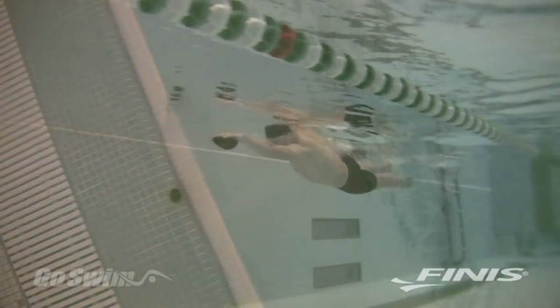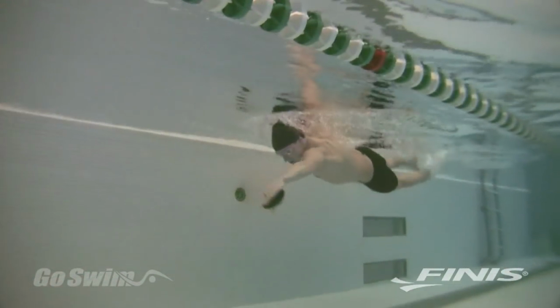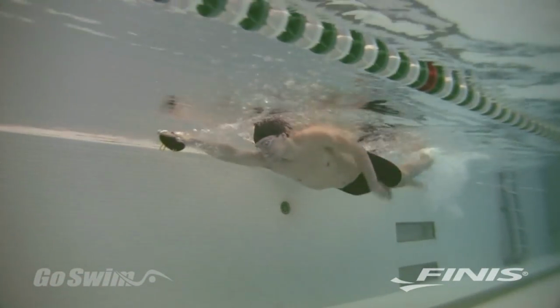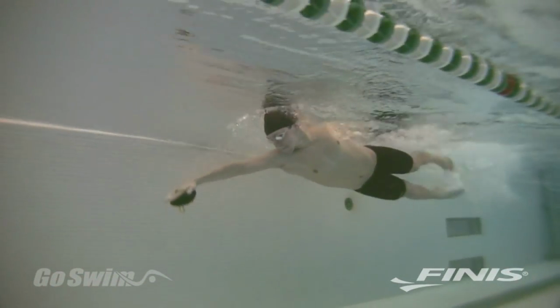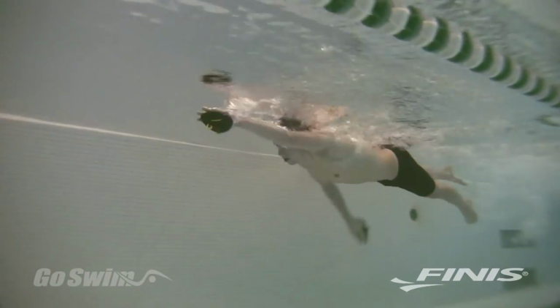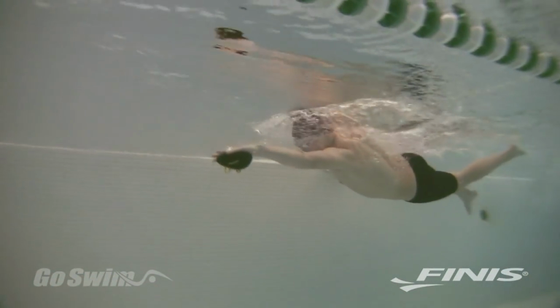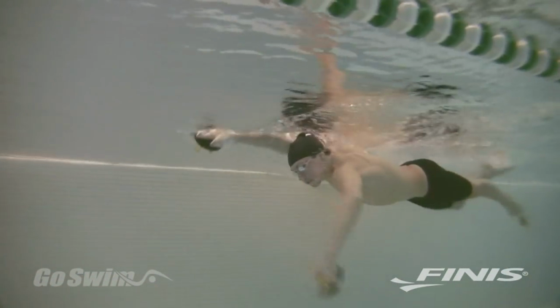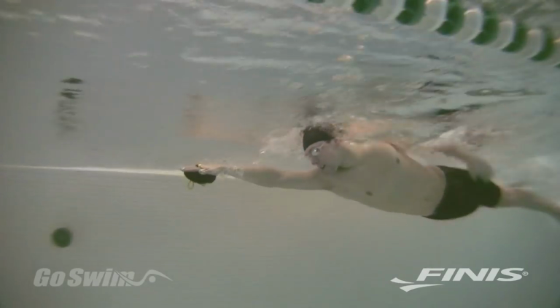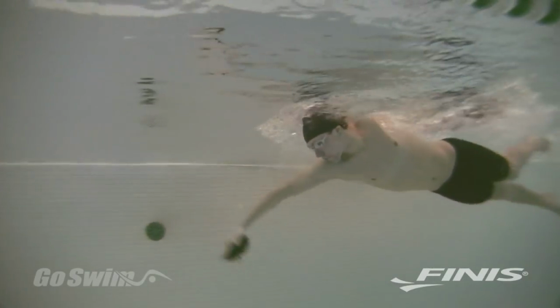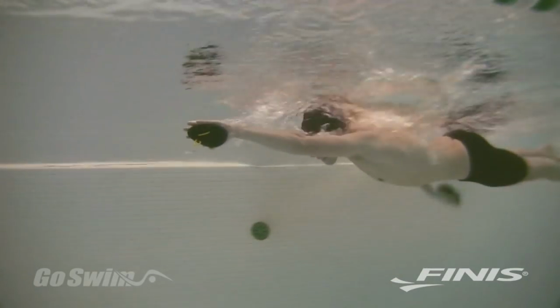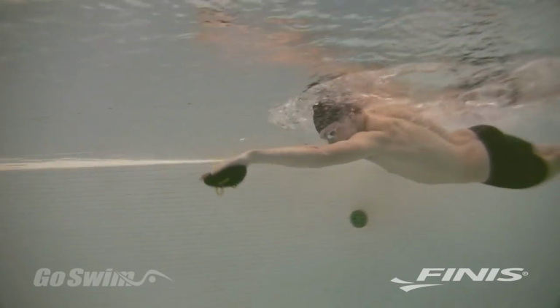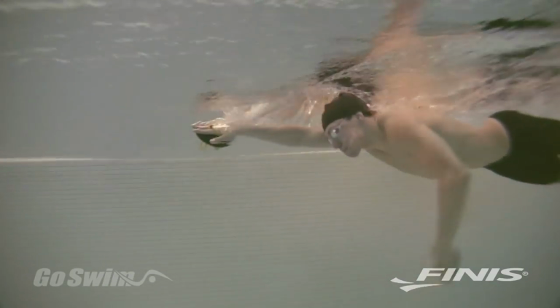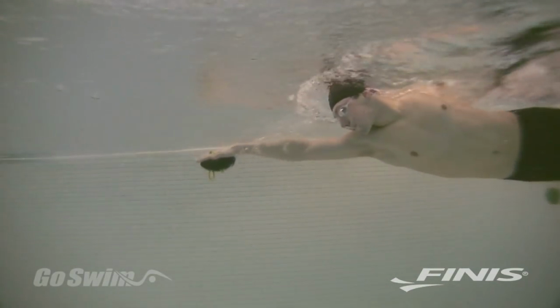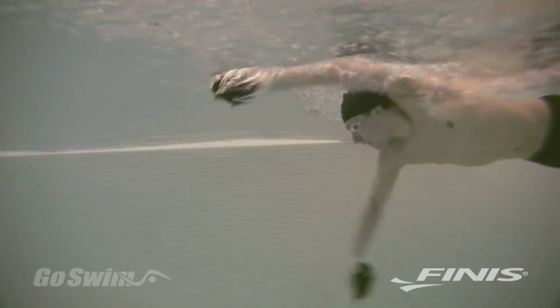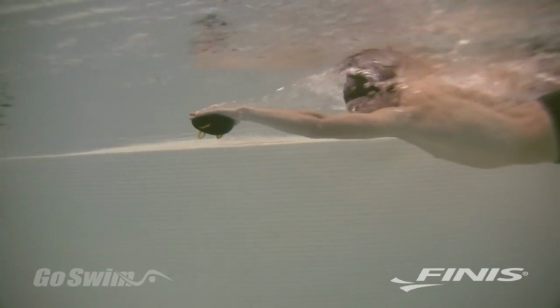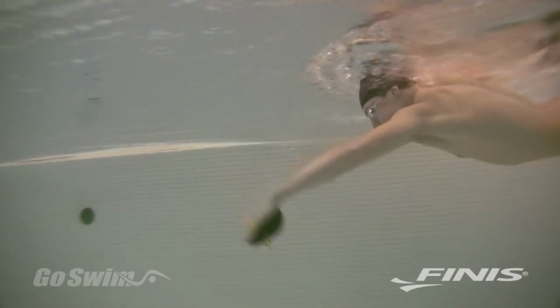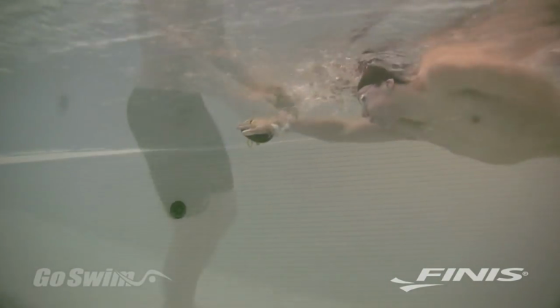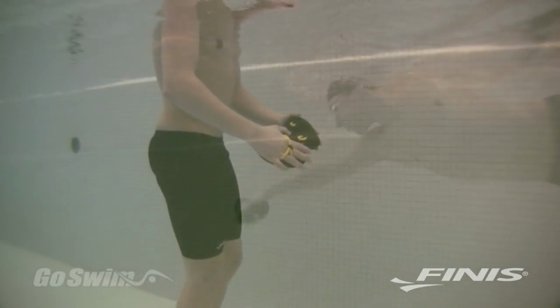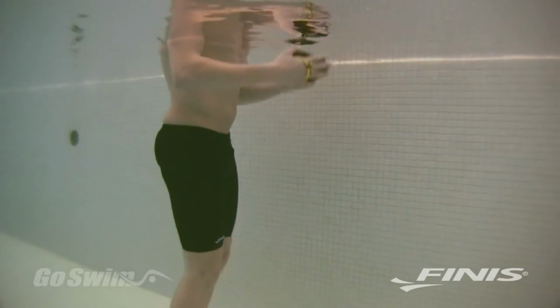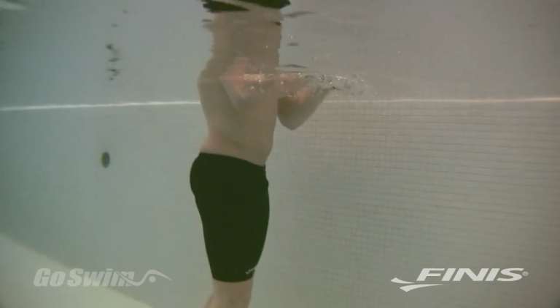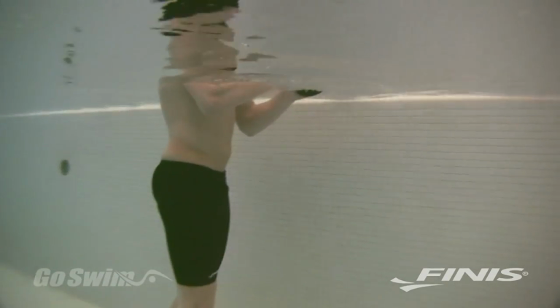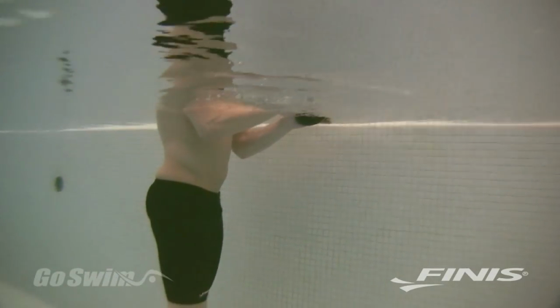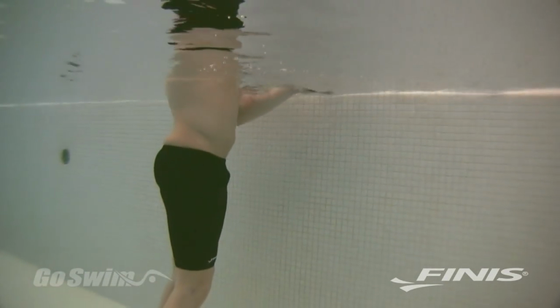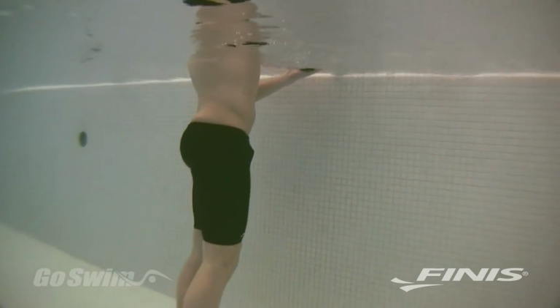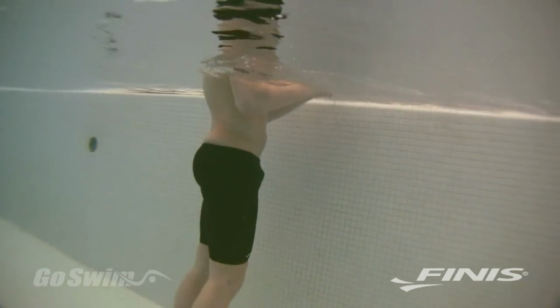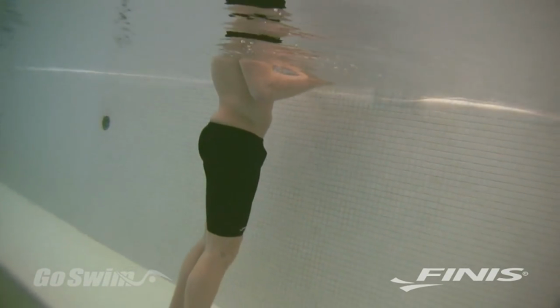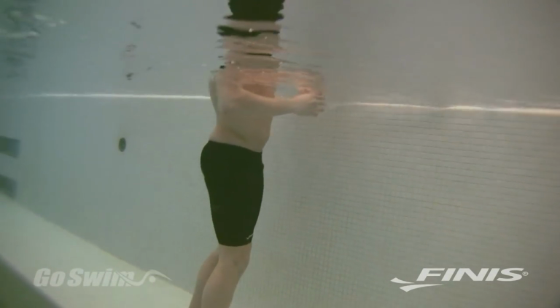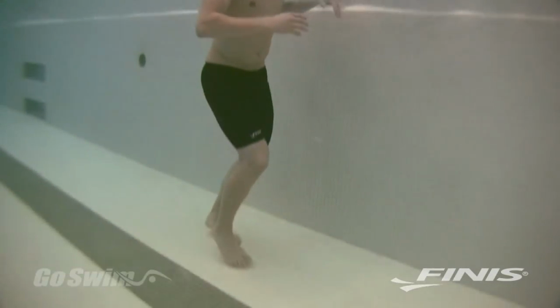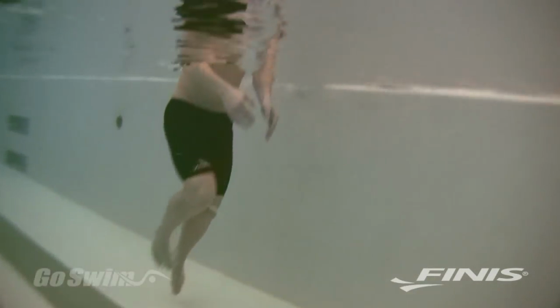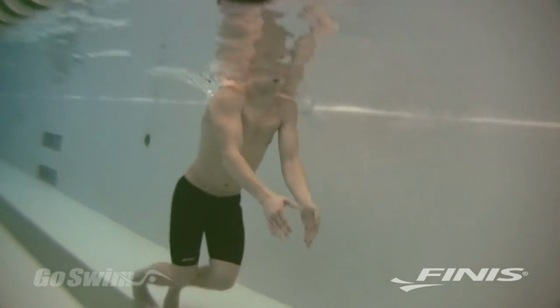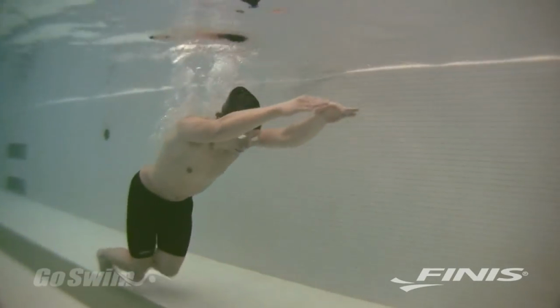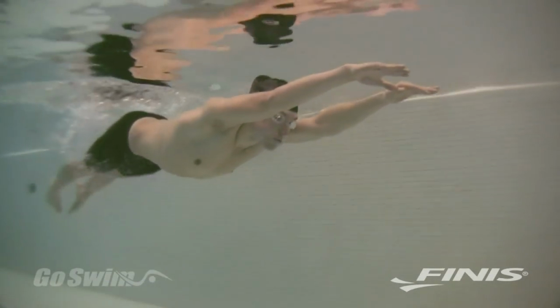The best way to use your PT paddles is to wear them for short distances, with maximum focus and attention to how they affect your stroke. Then take them off. You'll realize just how nice it is to use every part of your arm and your hand to generate propulsion.